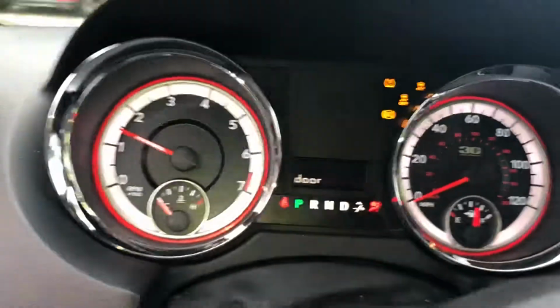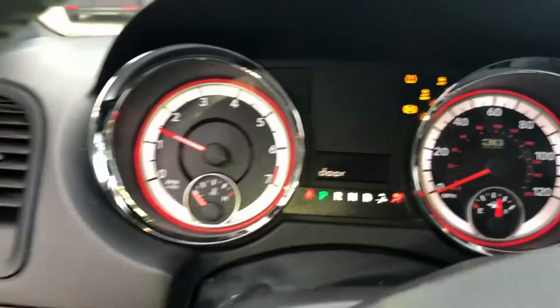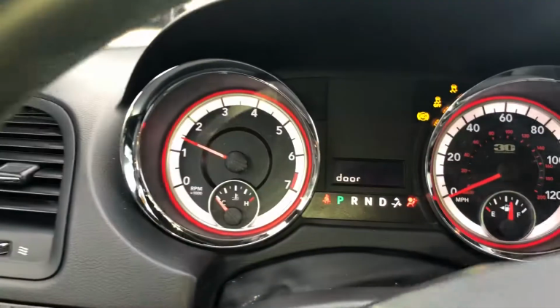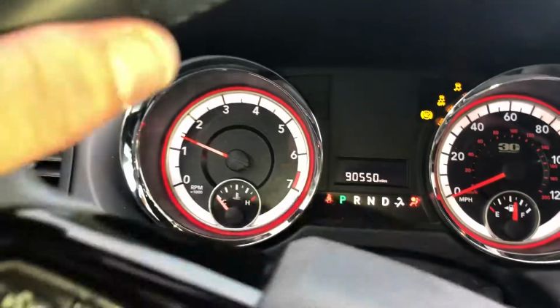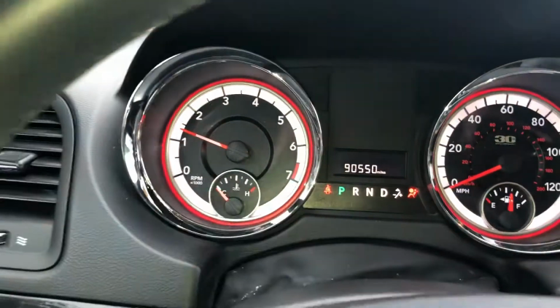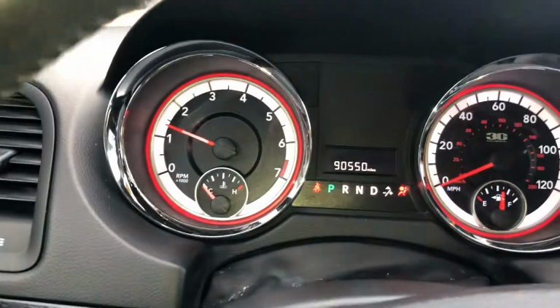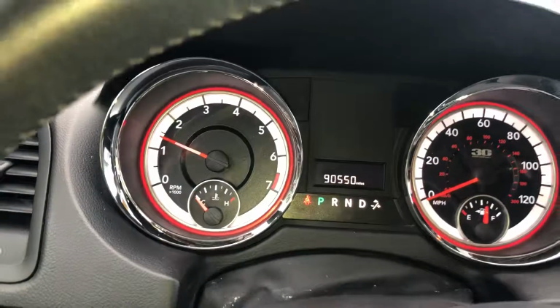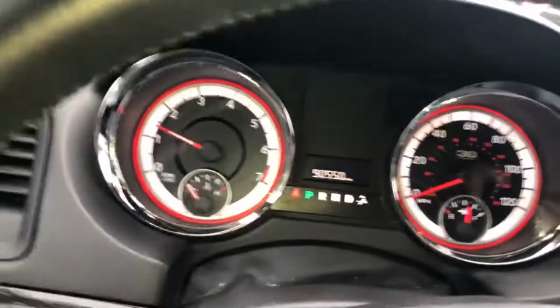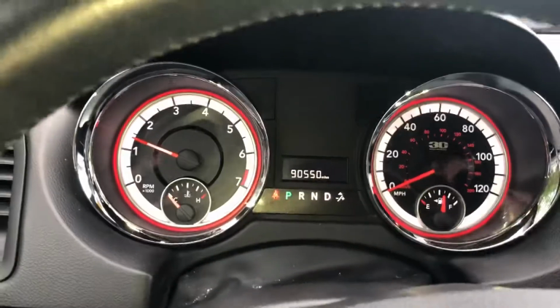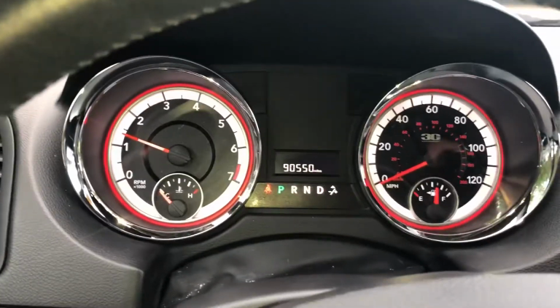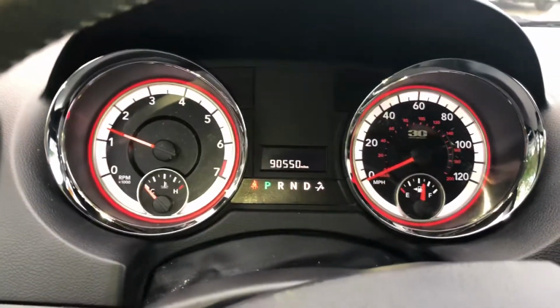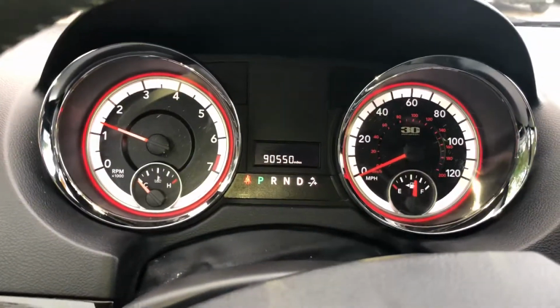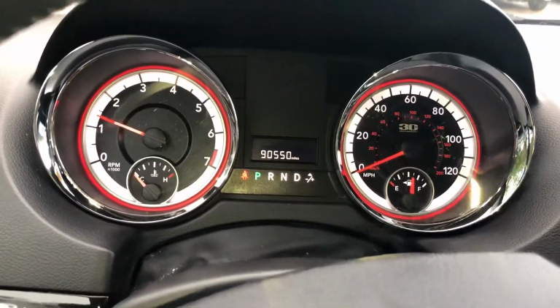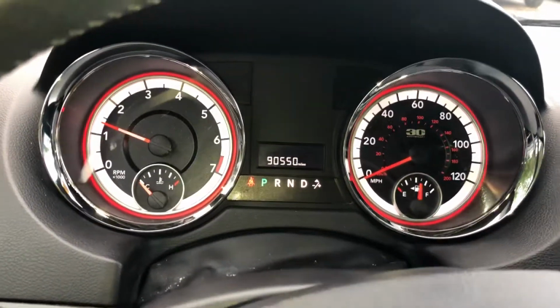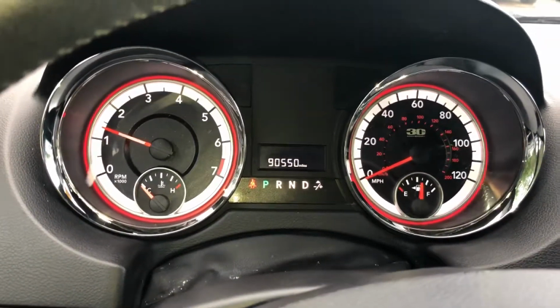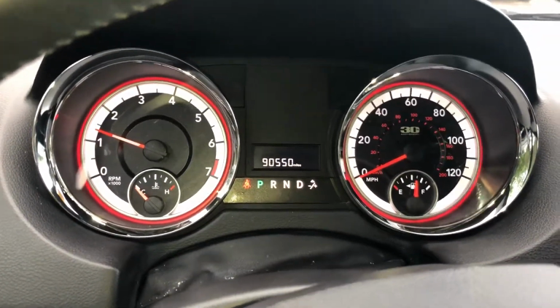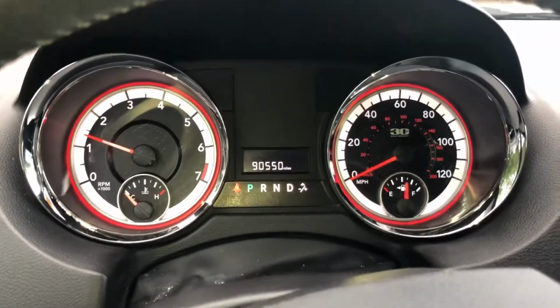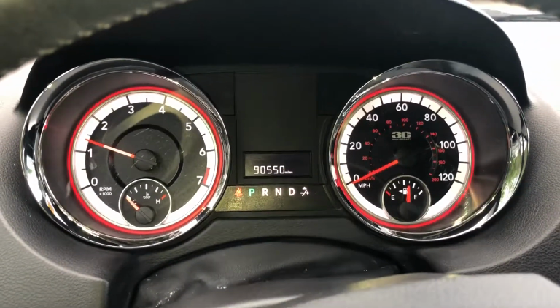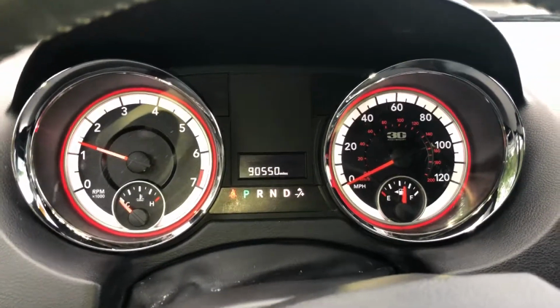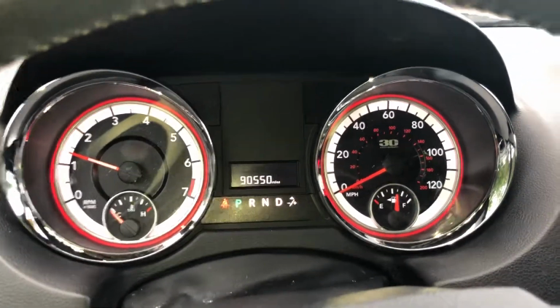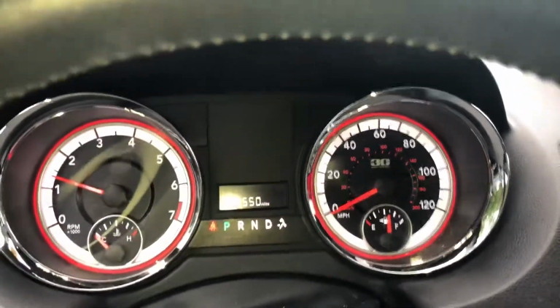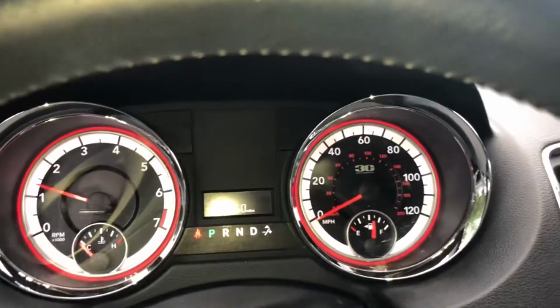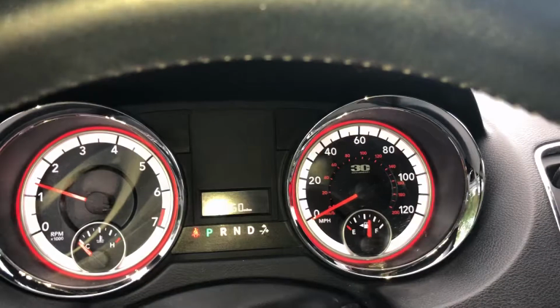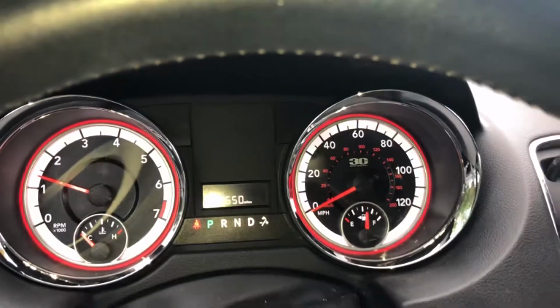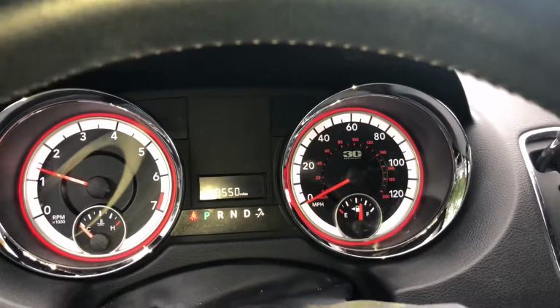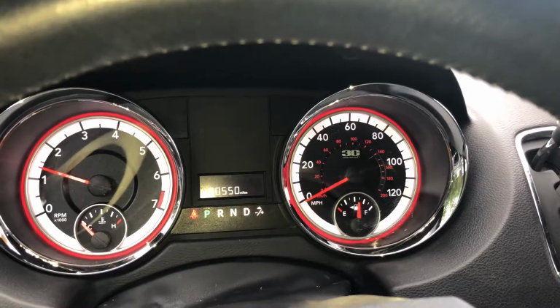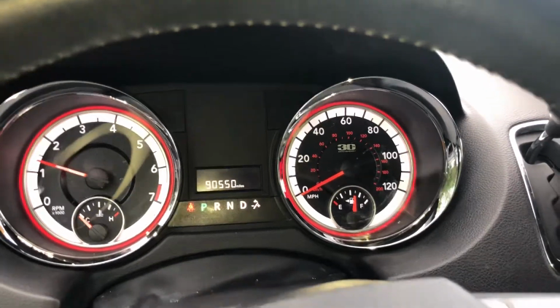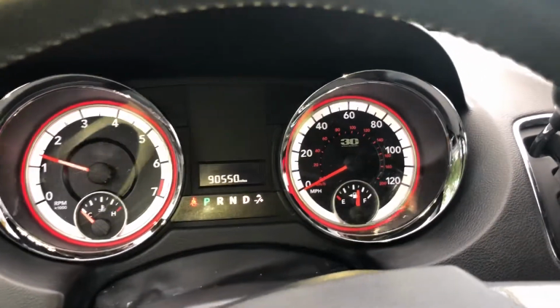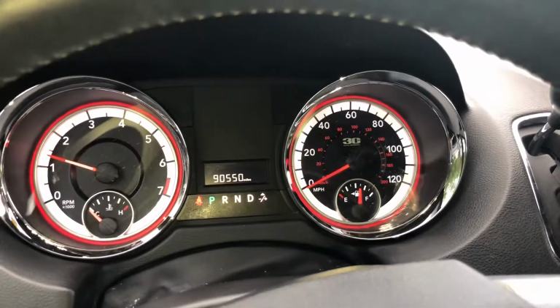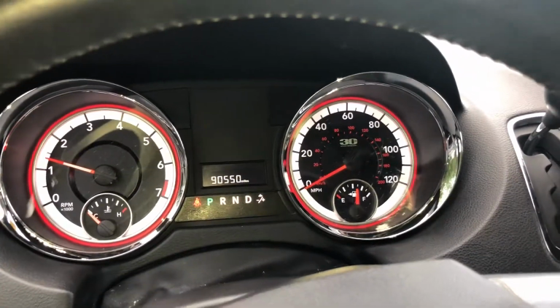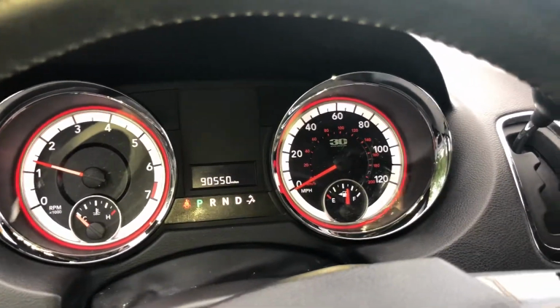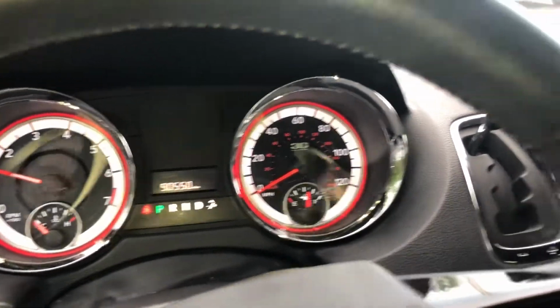A quick peek at the instrument panel — very nice here. This car is definitely priced to go; it looks like a pretty good deal. We're definitely pretty aggressive with our online pricing.